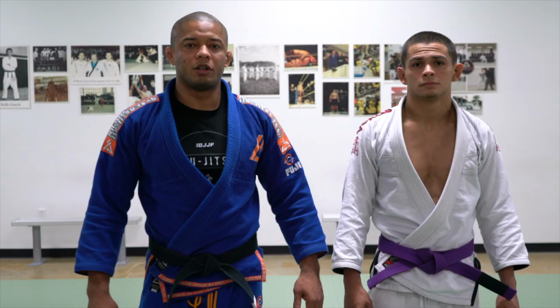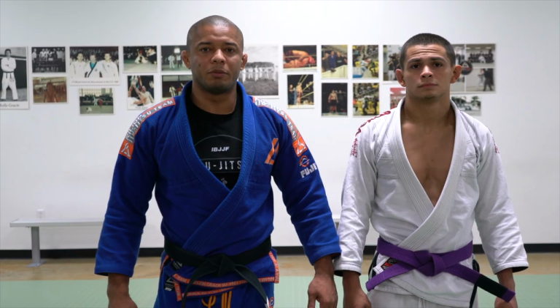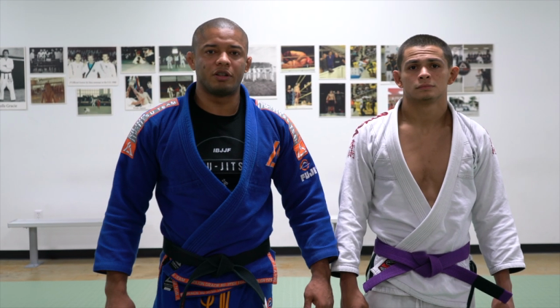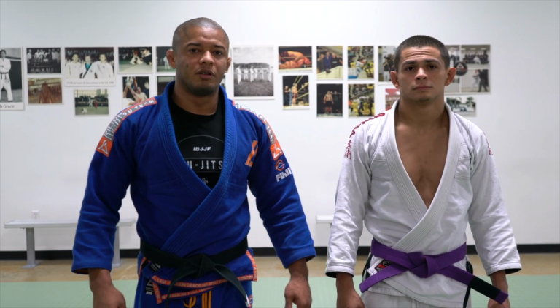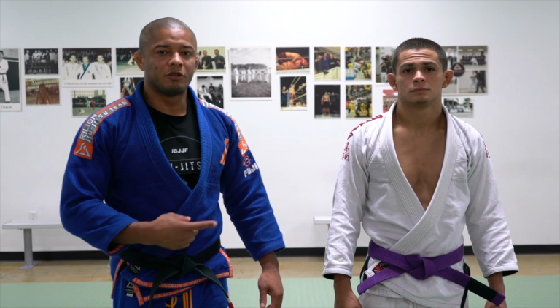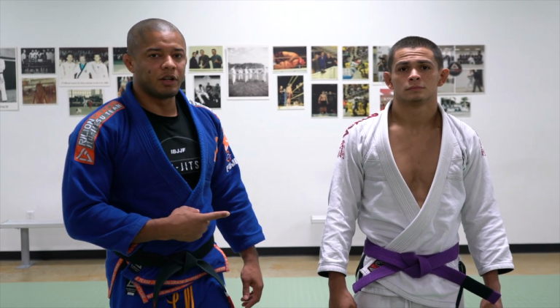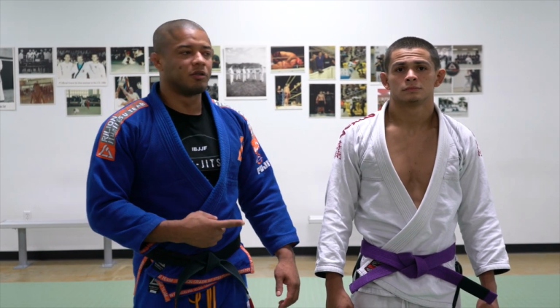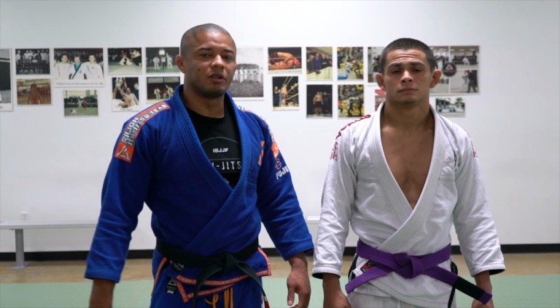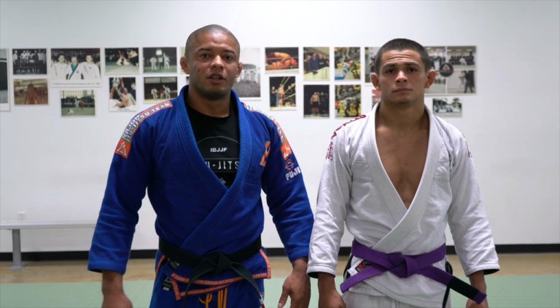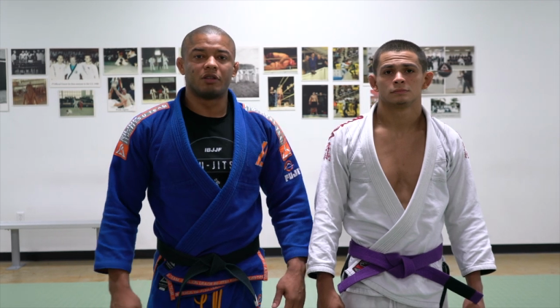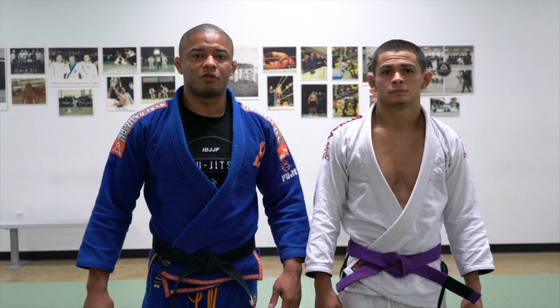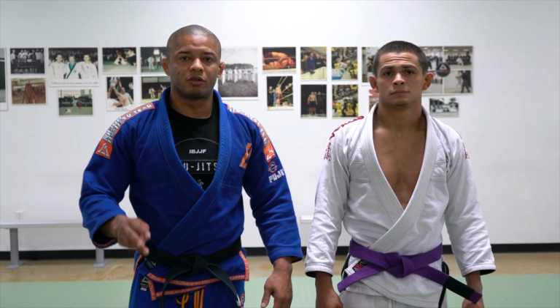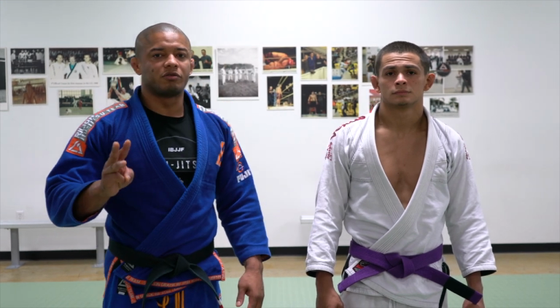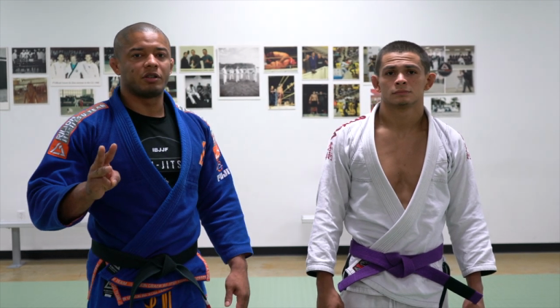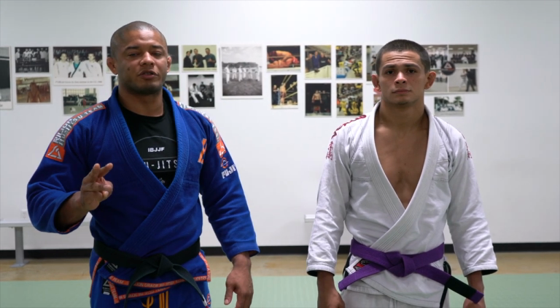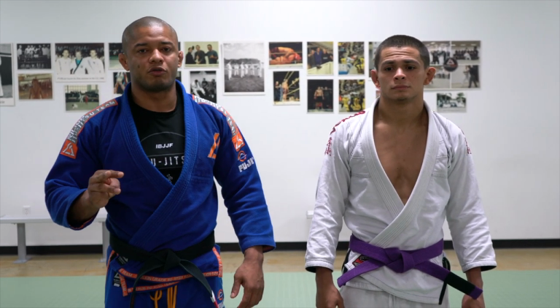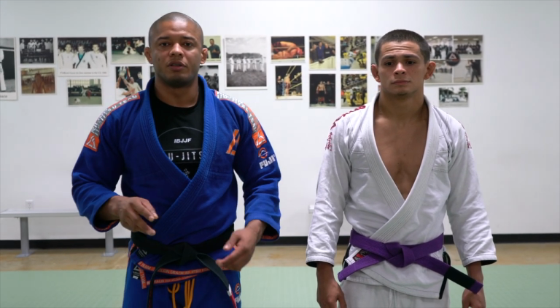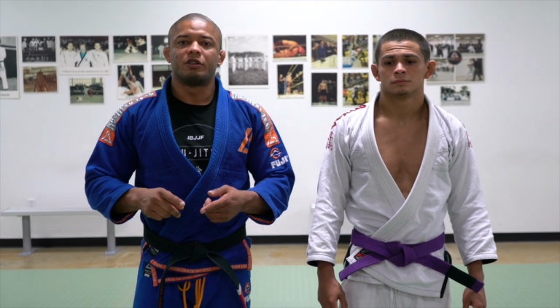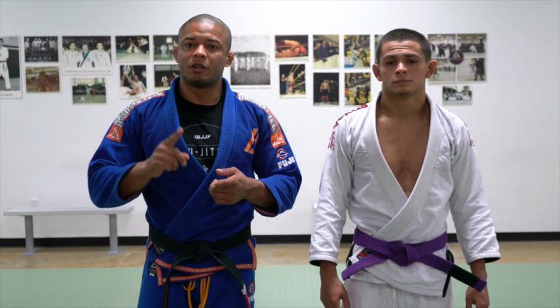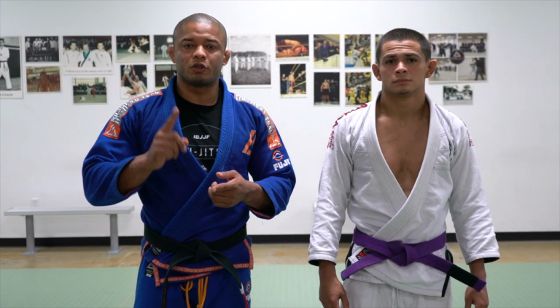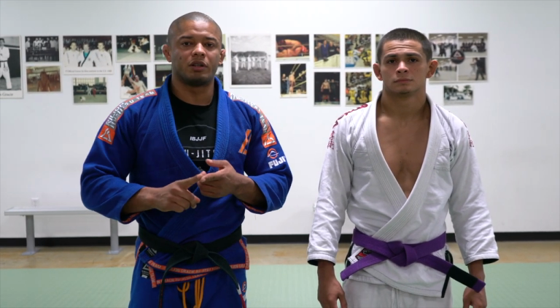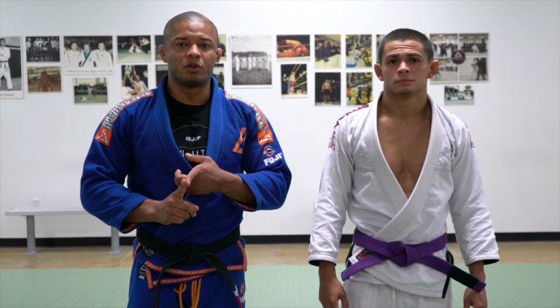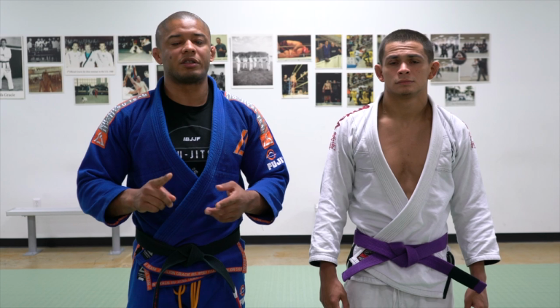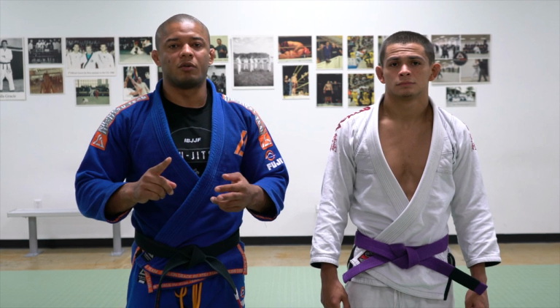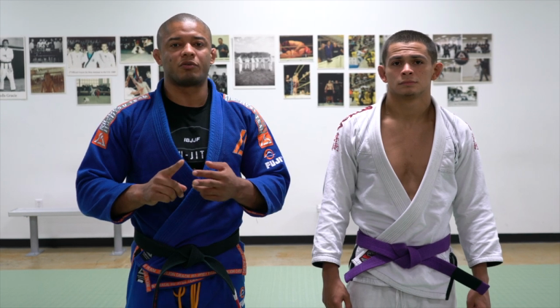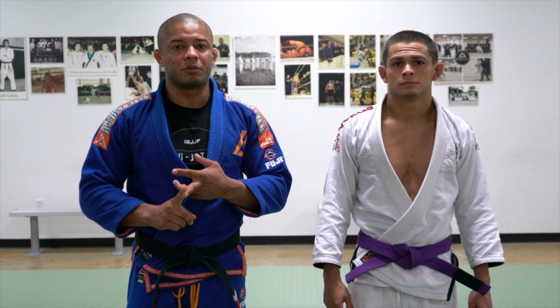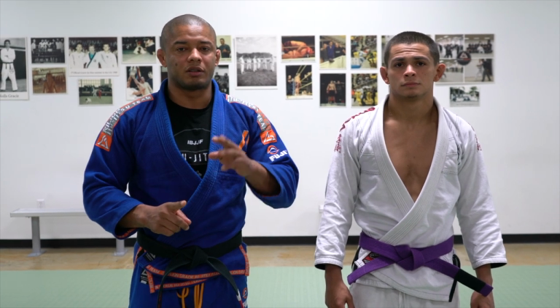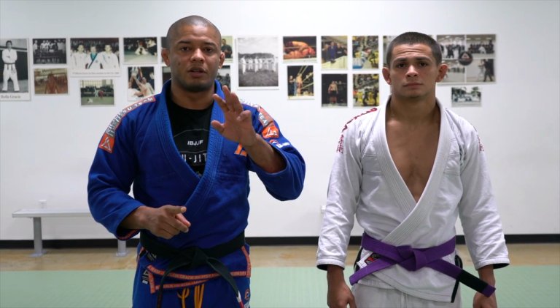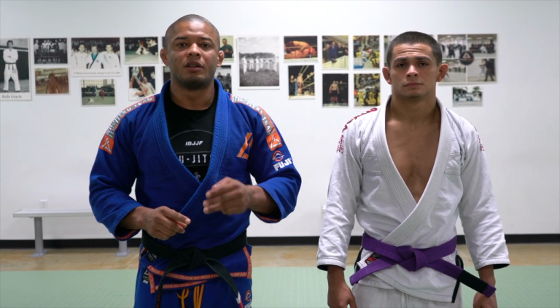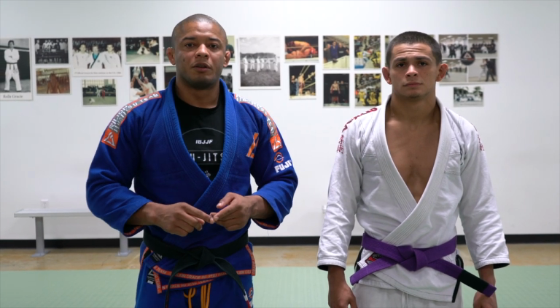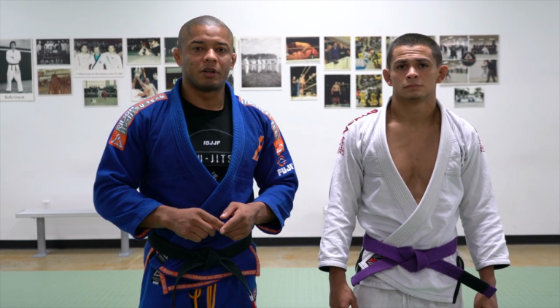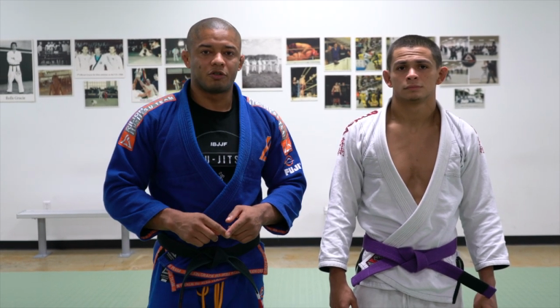My name is Luis Lentinho. This is my friend and student Duke. Today I'd like to show three swim missions from side control. The first one is Kimura, the second one is straight arm lock, and the third one is paper cutter choke.